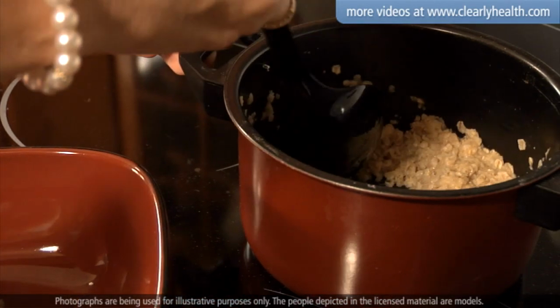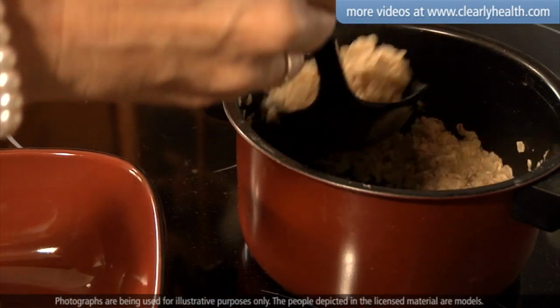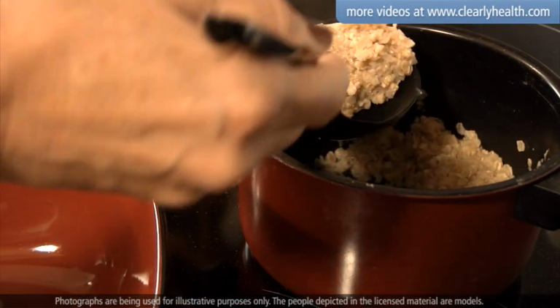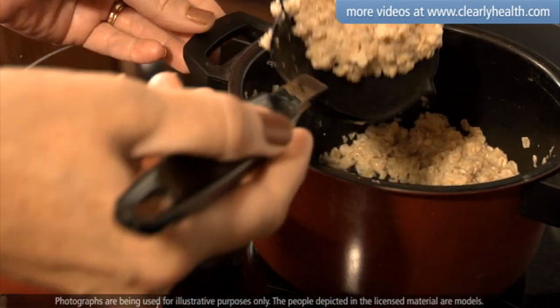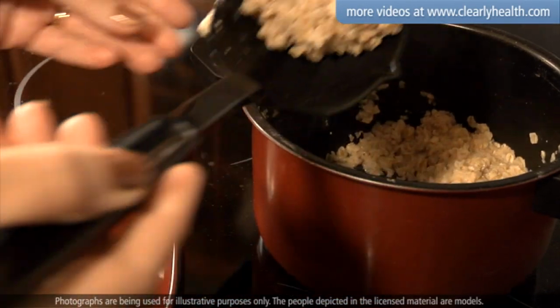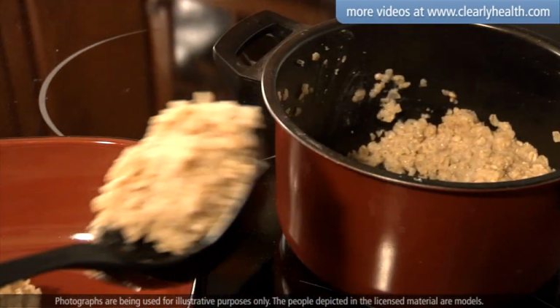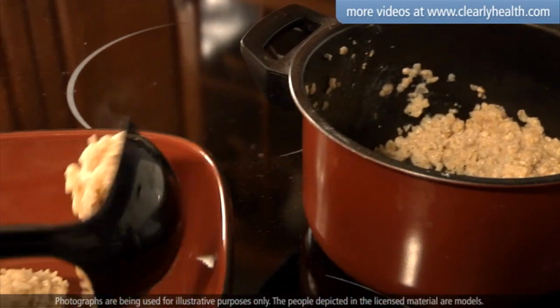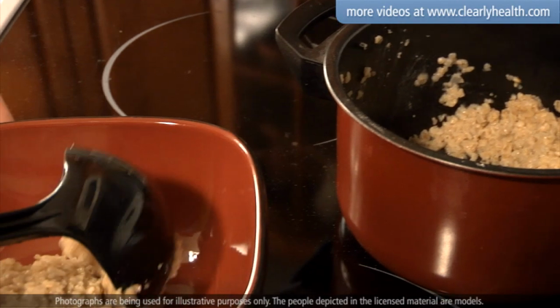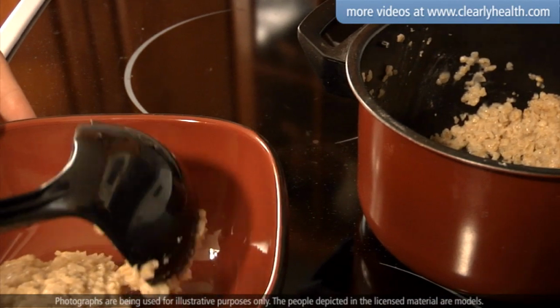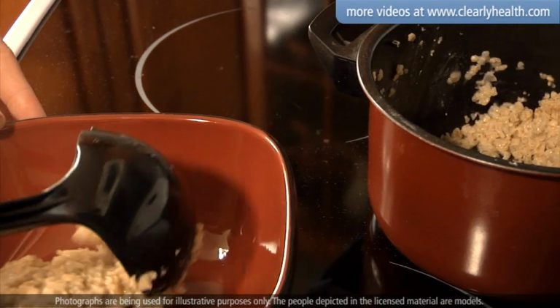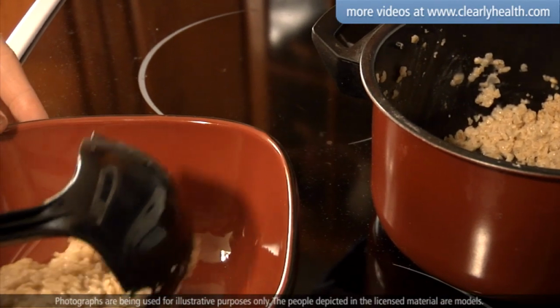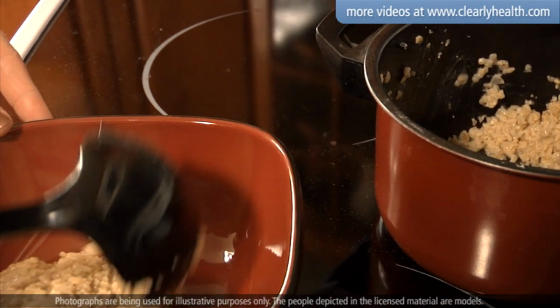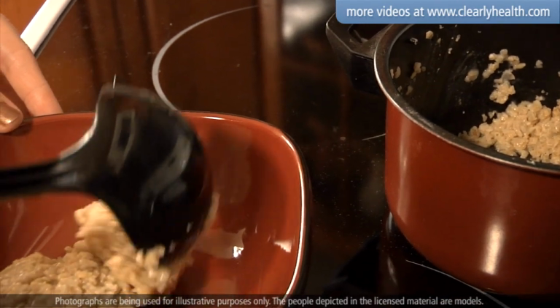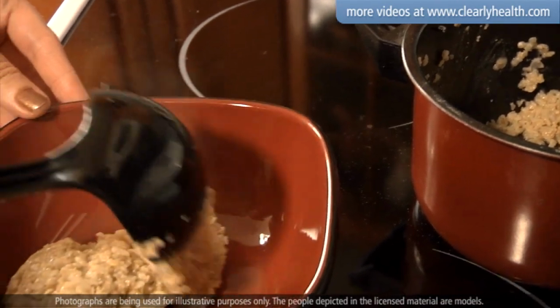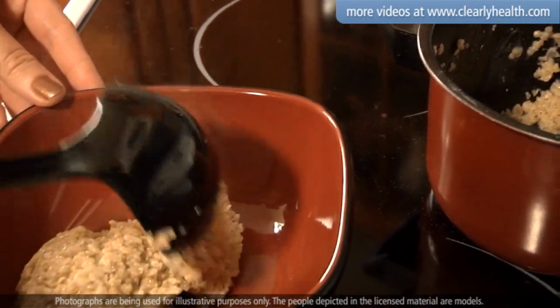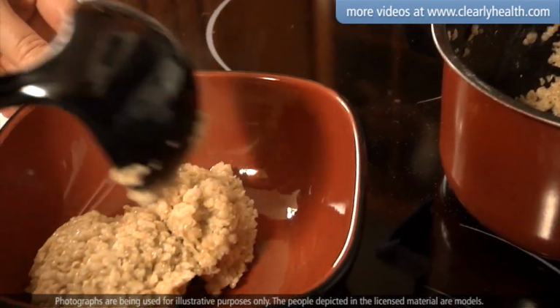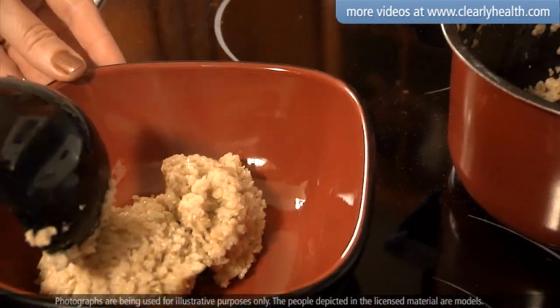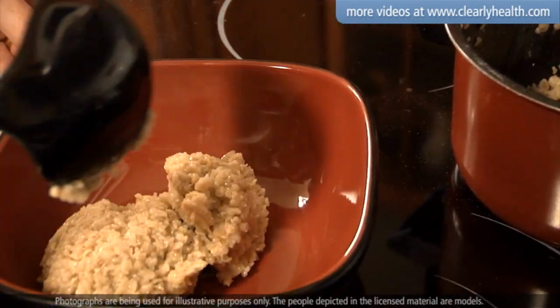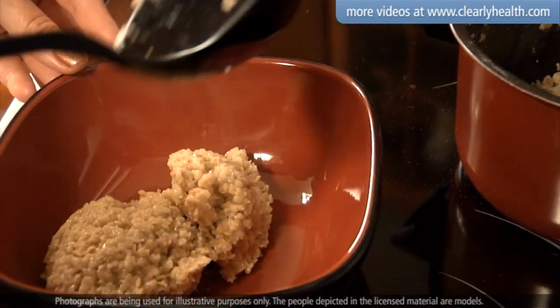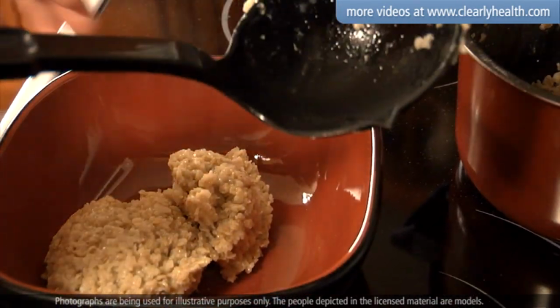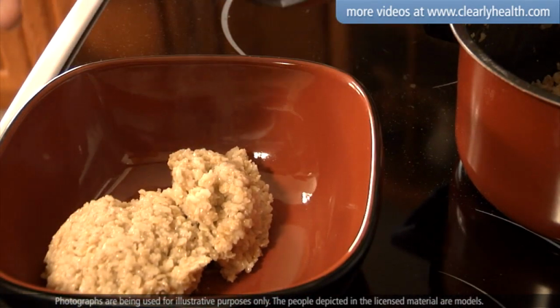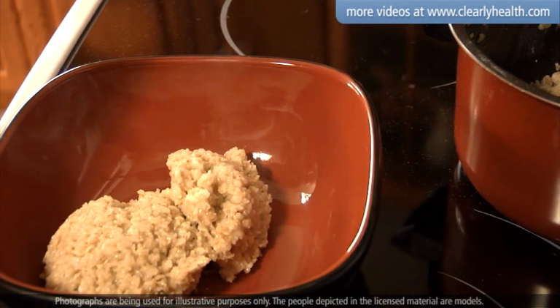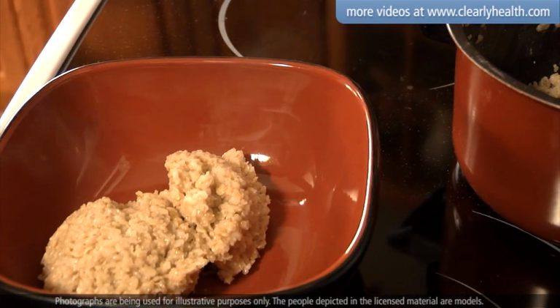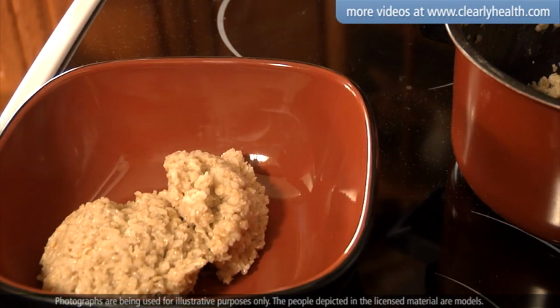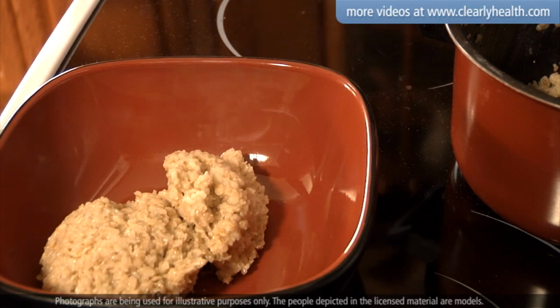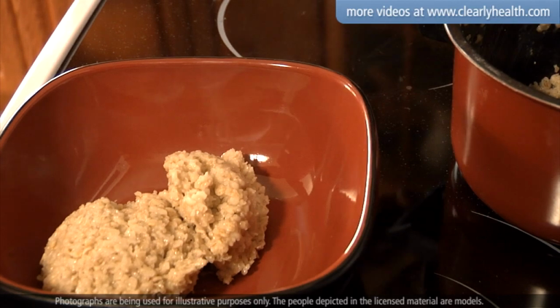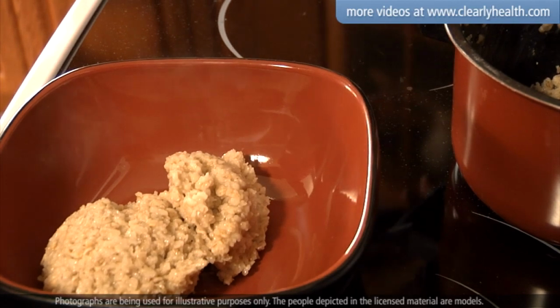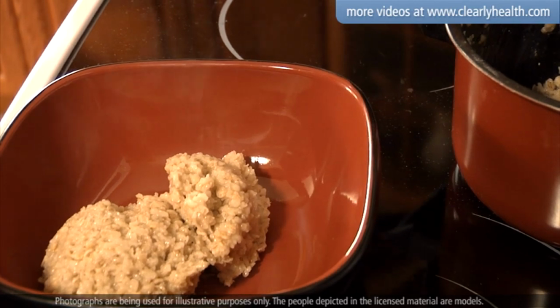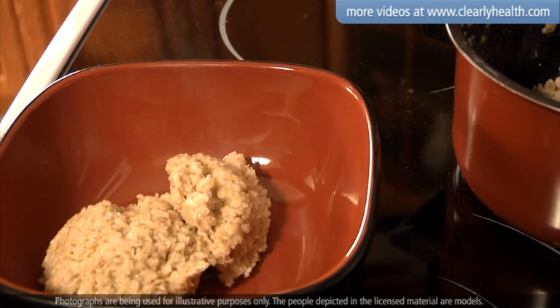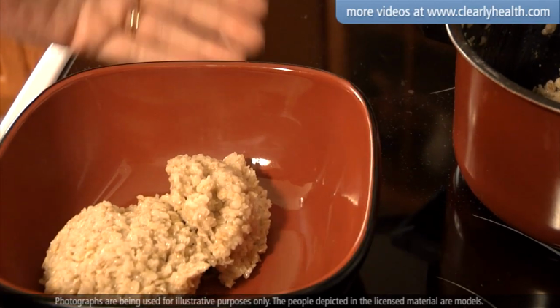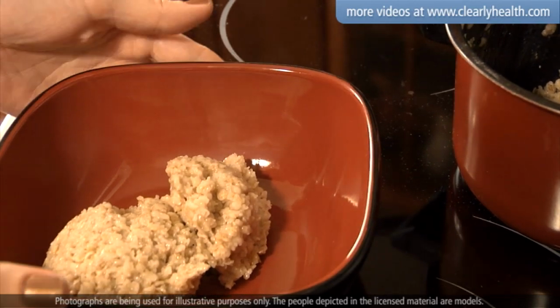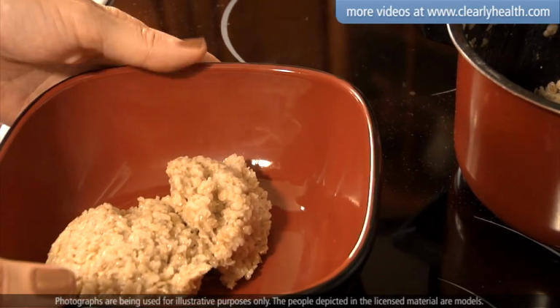Oatmeal has extra benefits for people with diabetes because the soluble fiber releases glucose into your bloodstream slowly. This can keep your blood sugar from spiking after a meal.